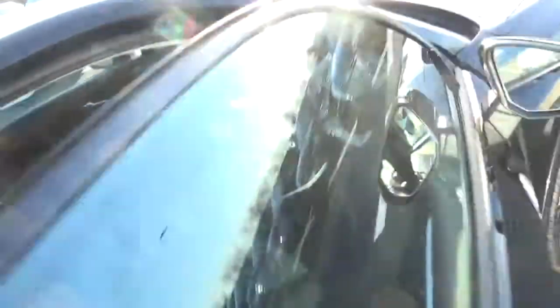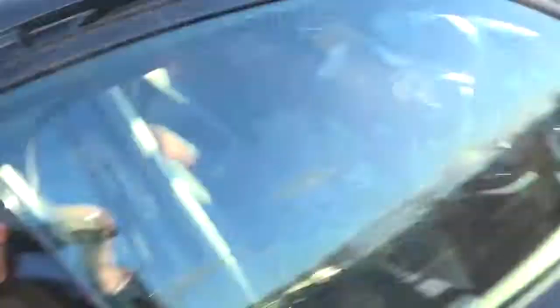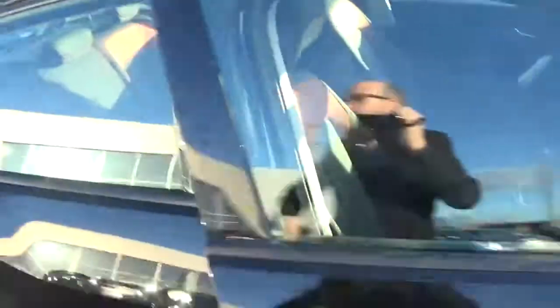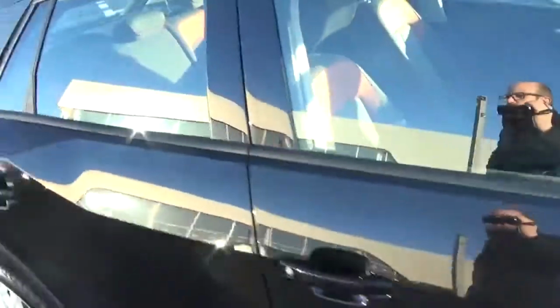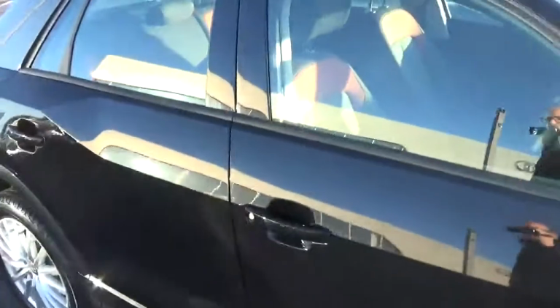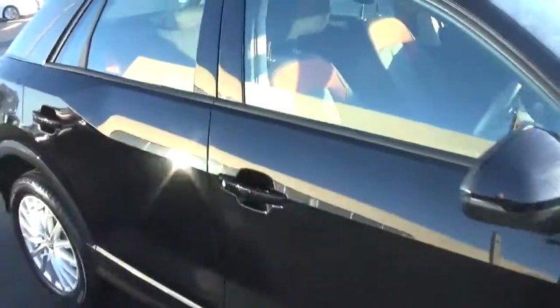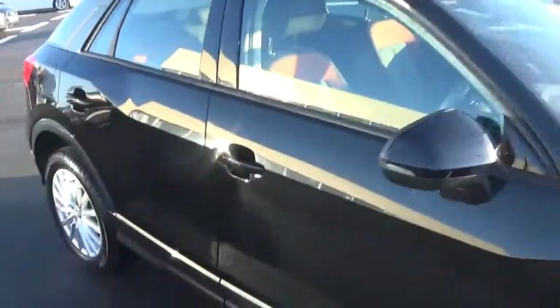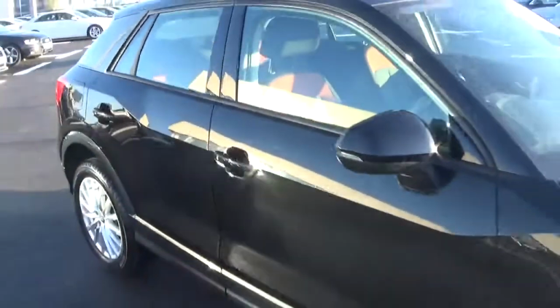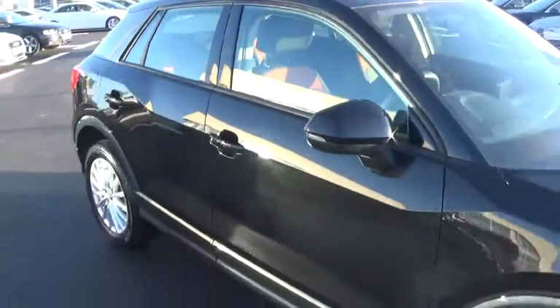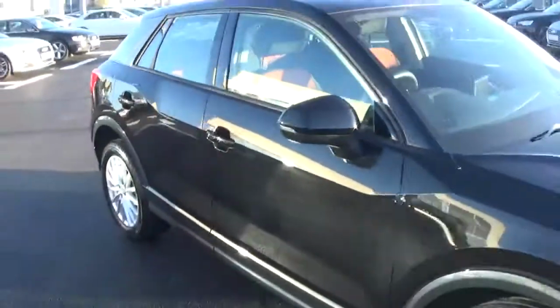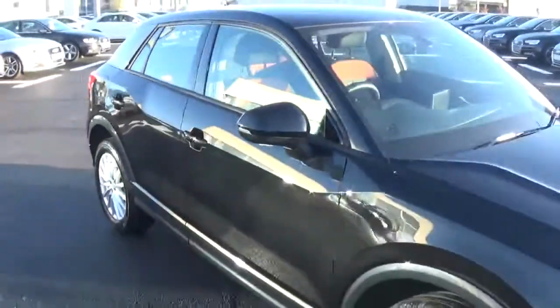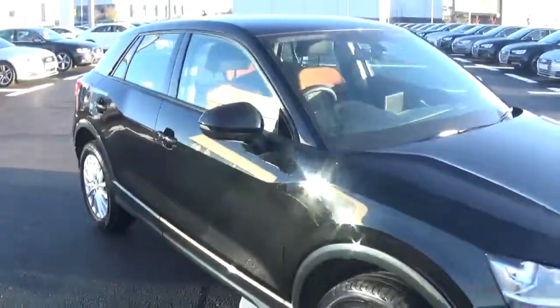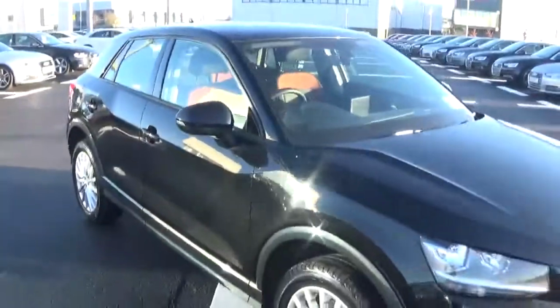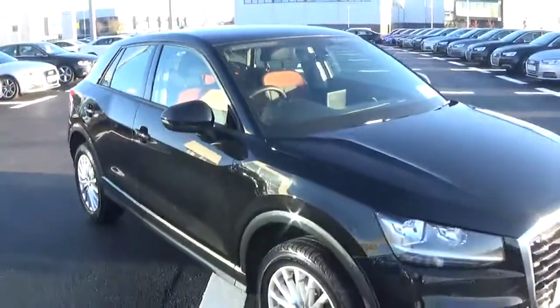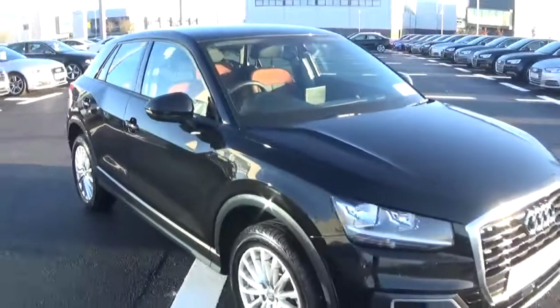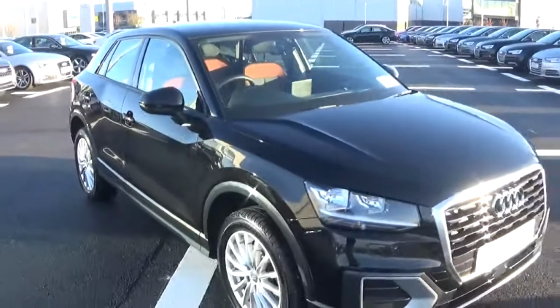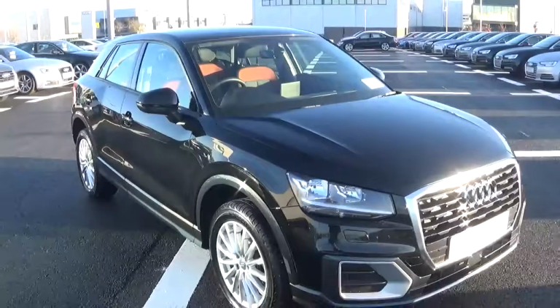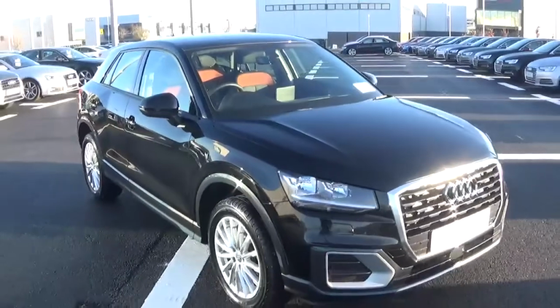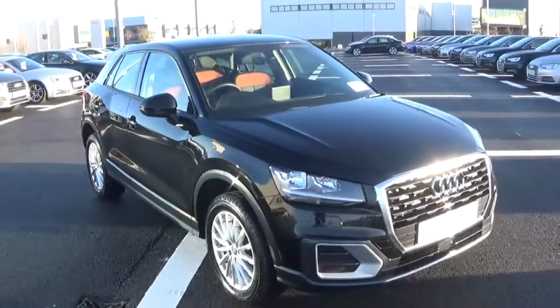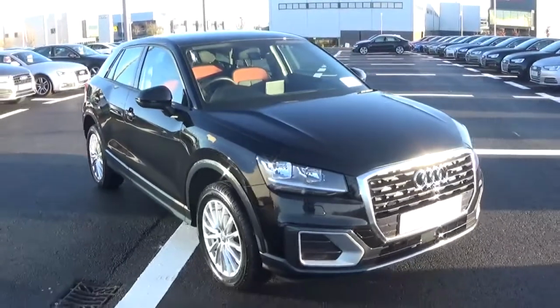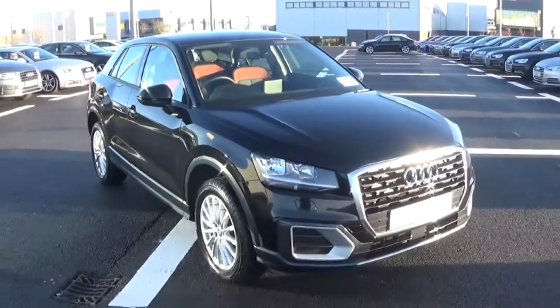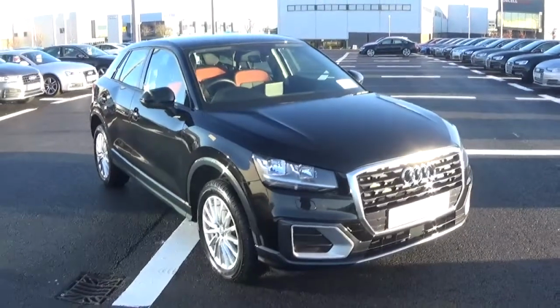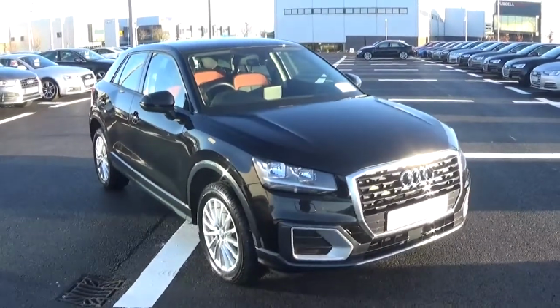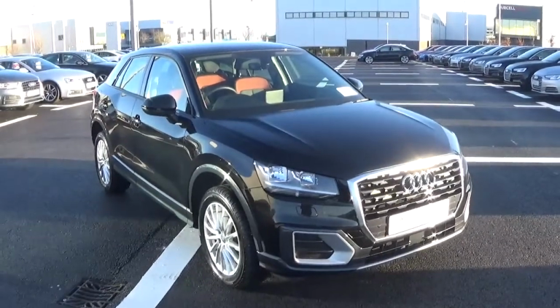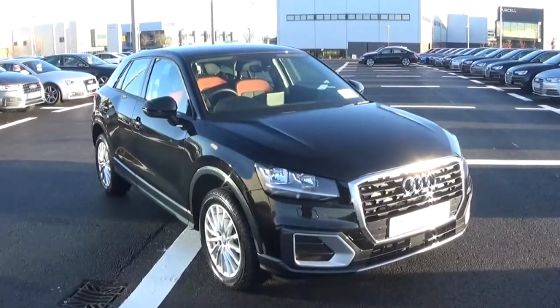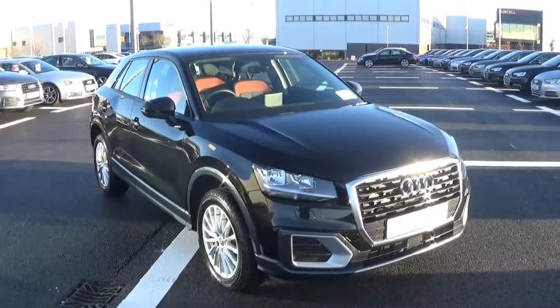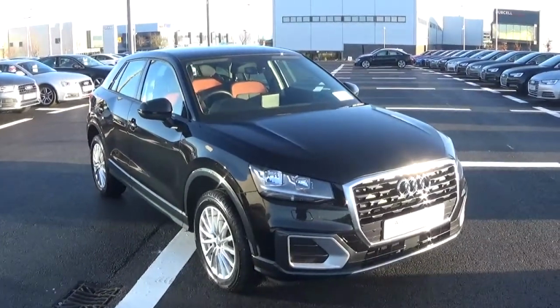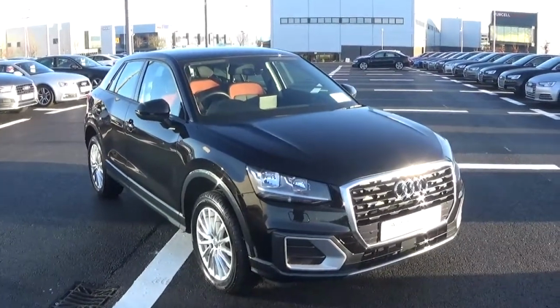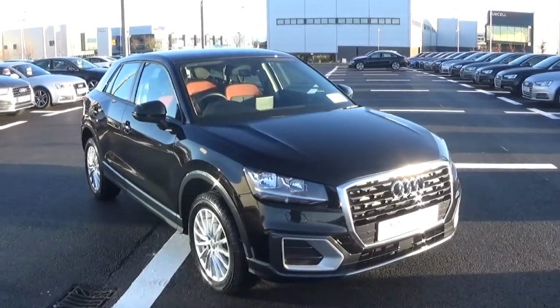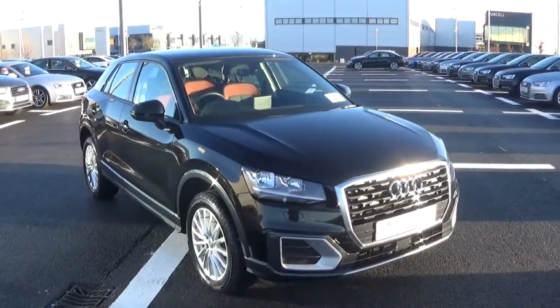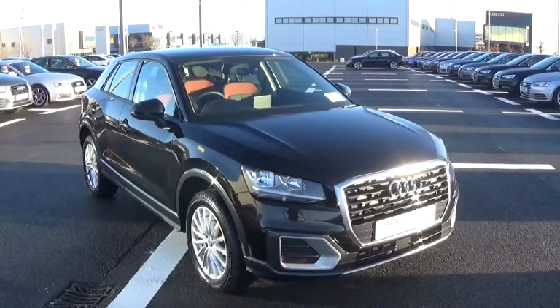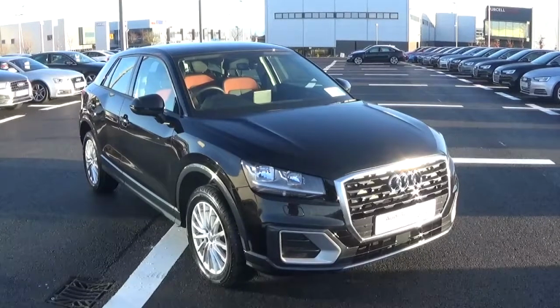For more information on this car, contact our sales team on 091-336-000 or visit our website at www.connellys.ie.